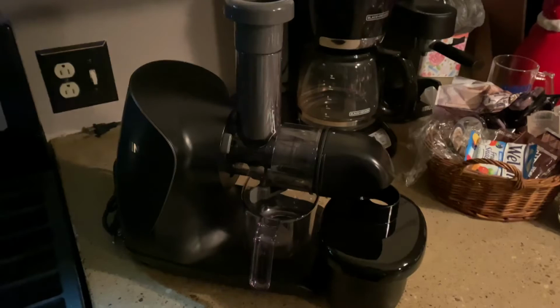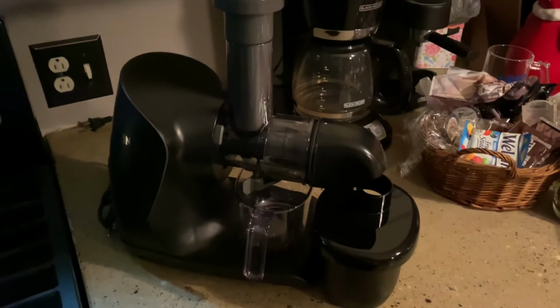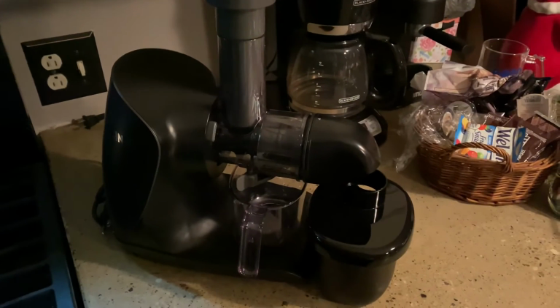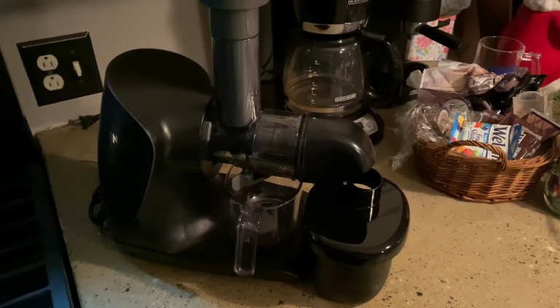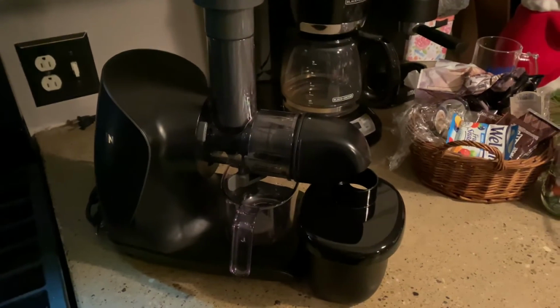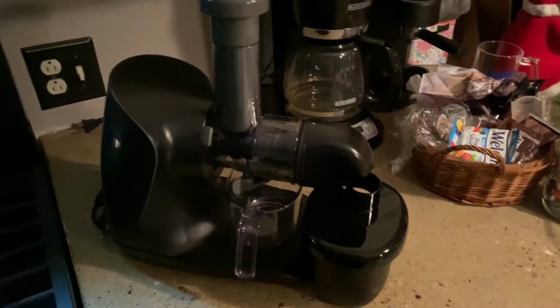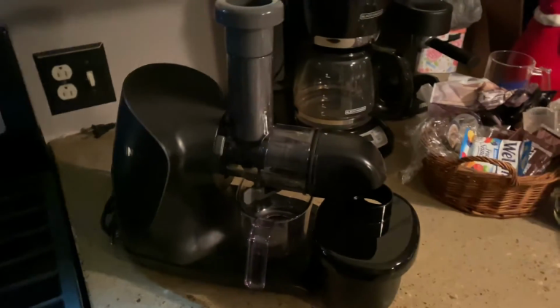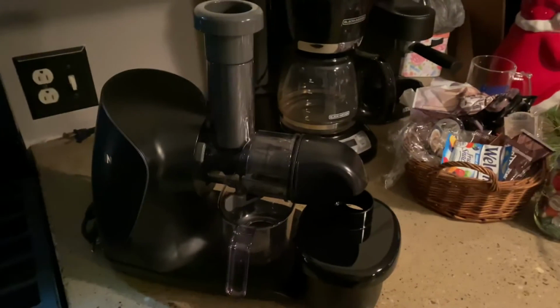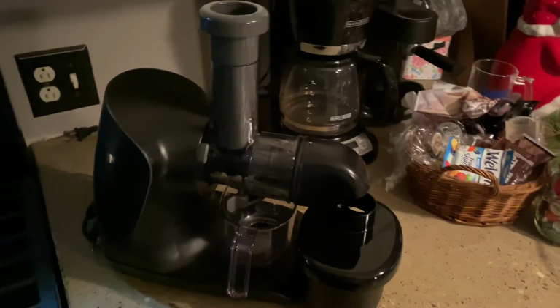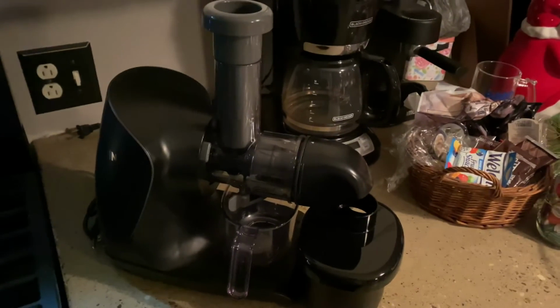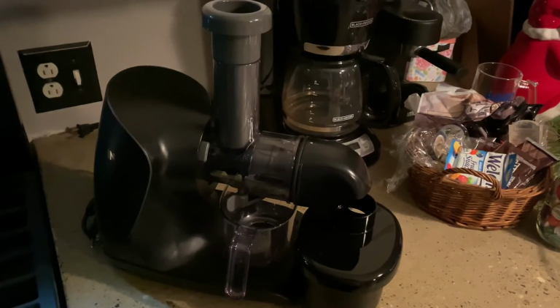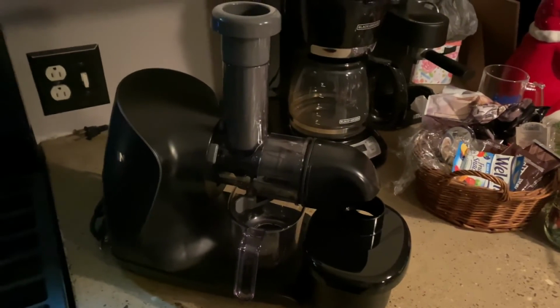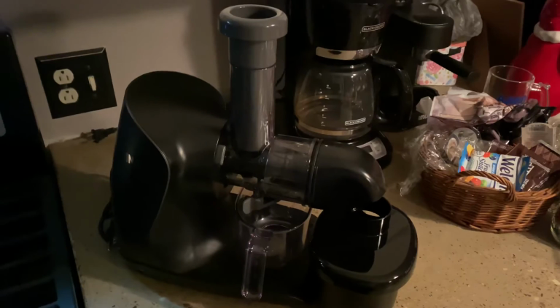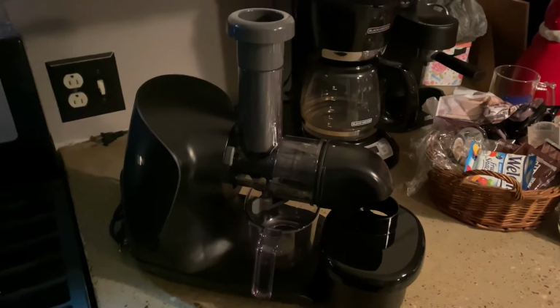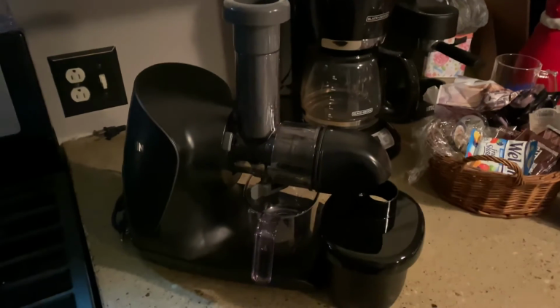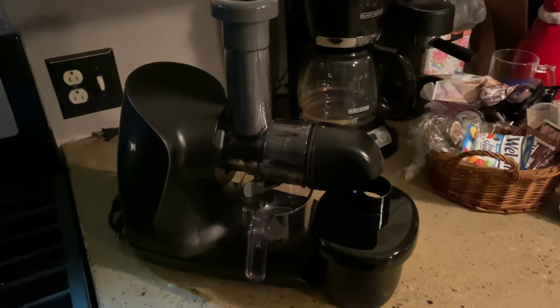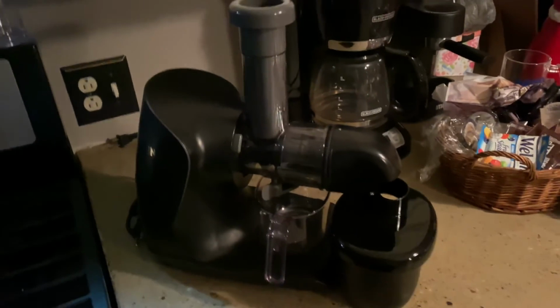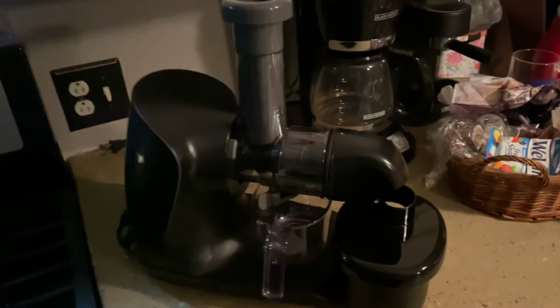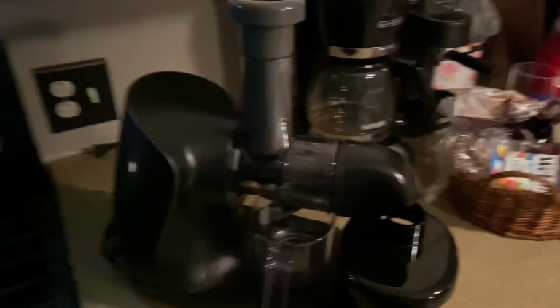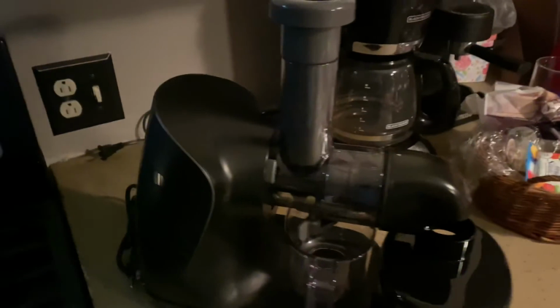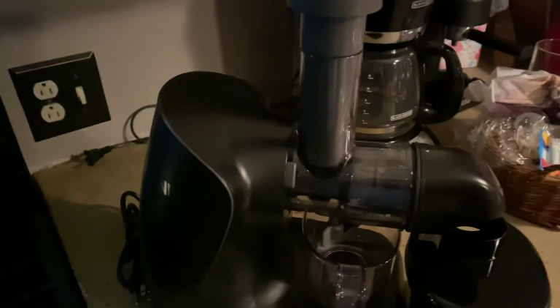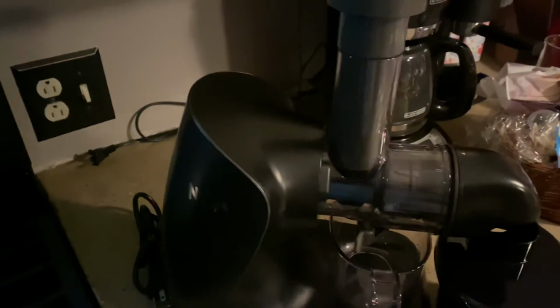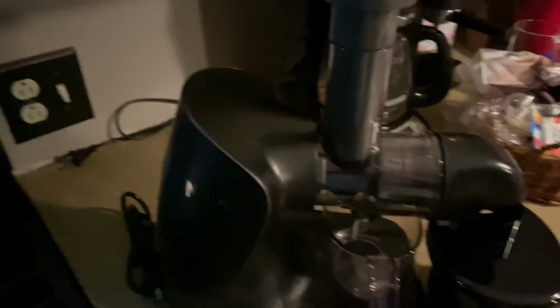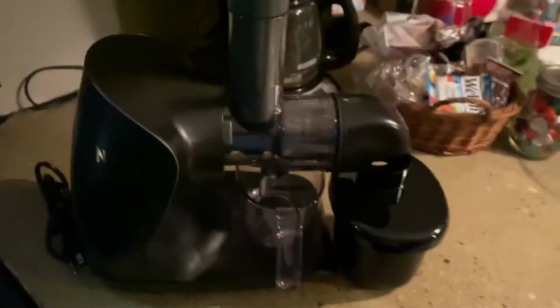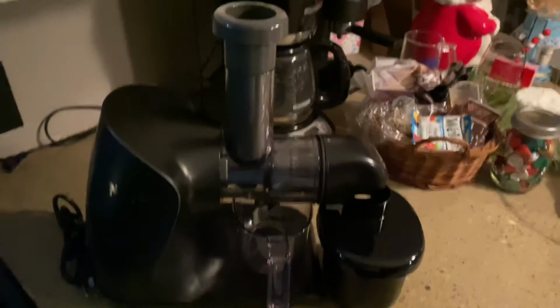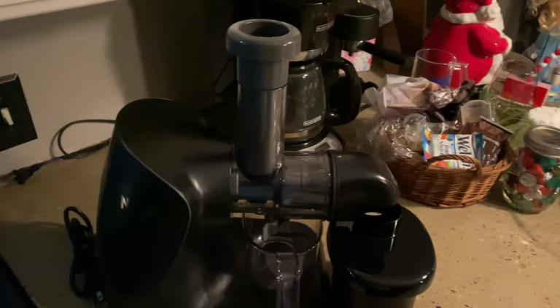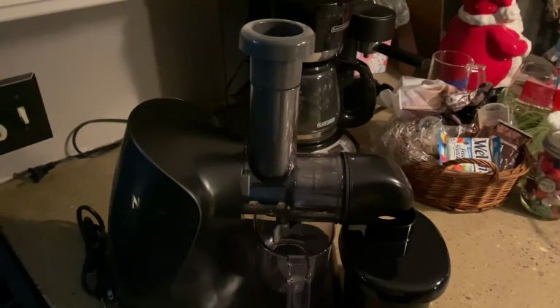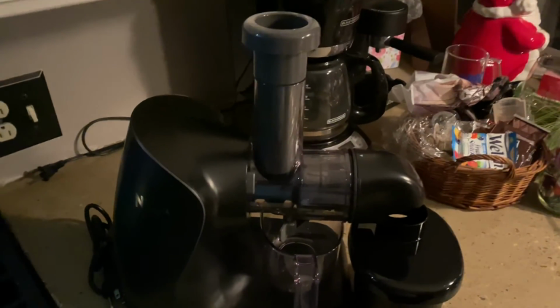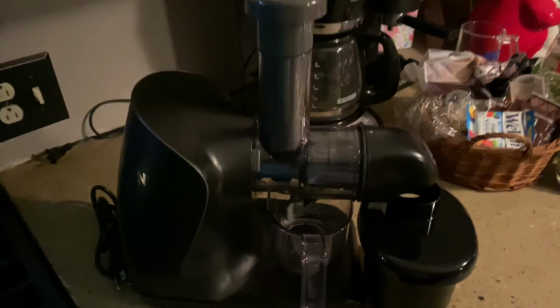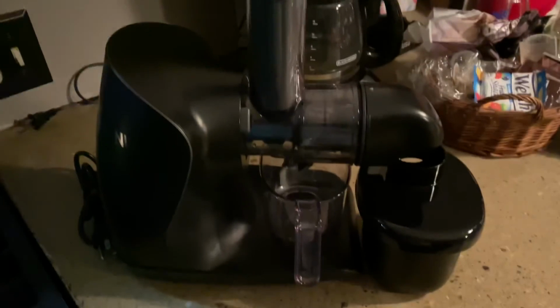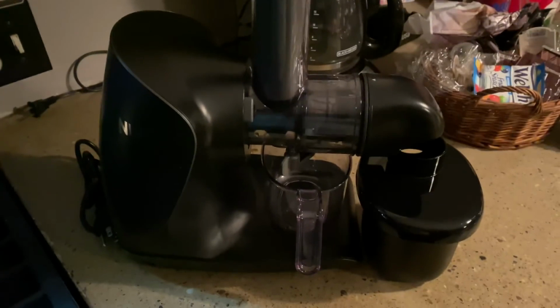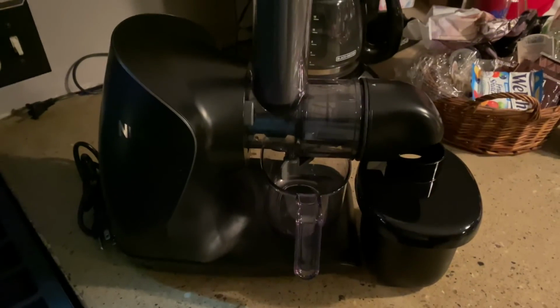It sucks to clean, man. So 10 out of 10 juicer, but it loses a star for its cleaning. Such a hassle. 10 out of 10.